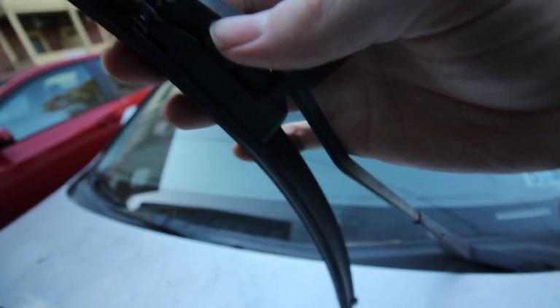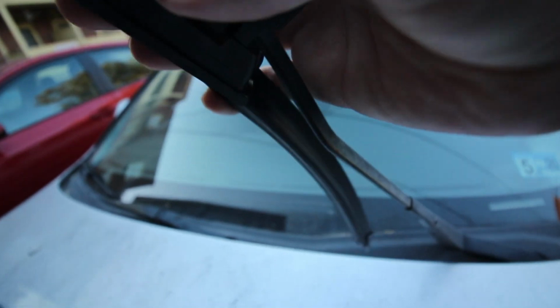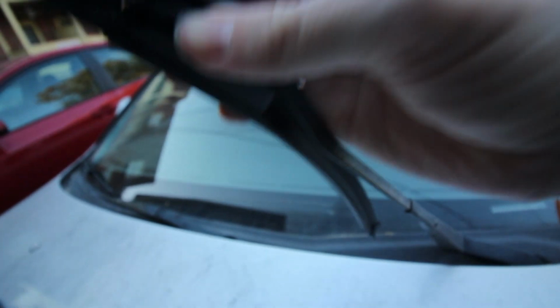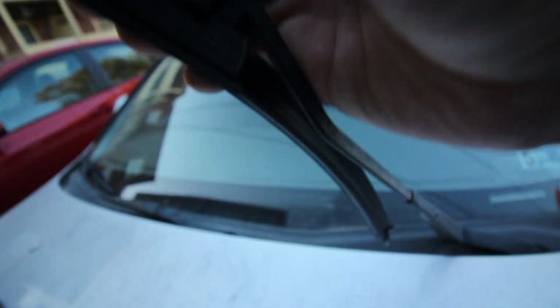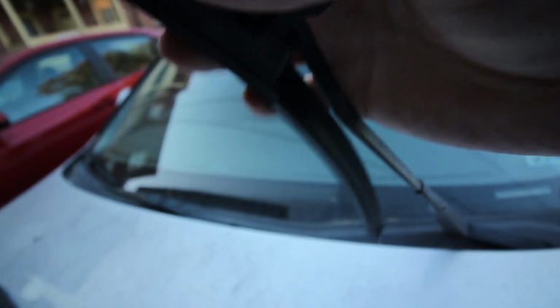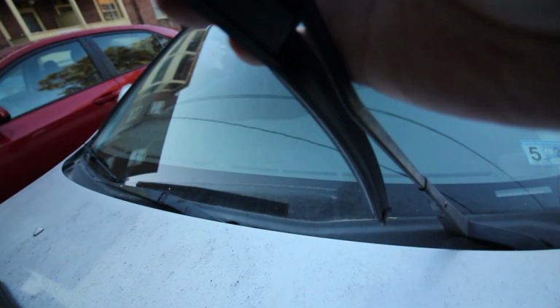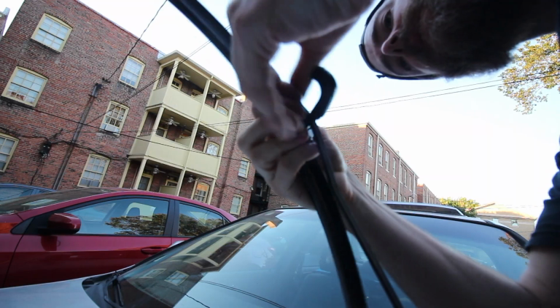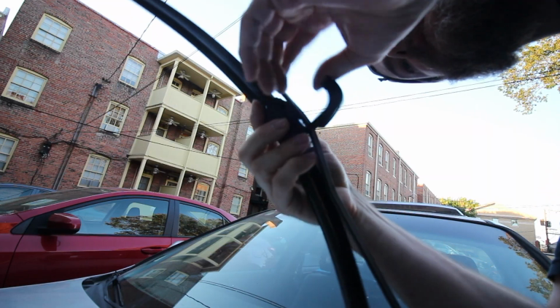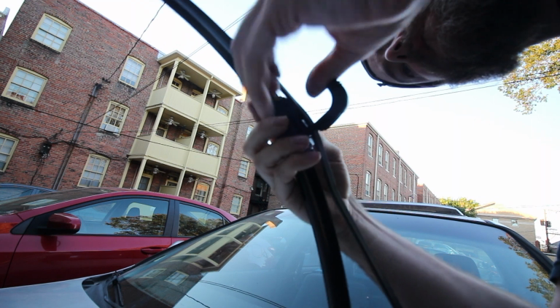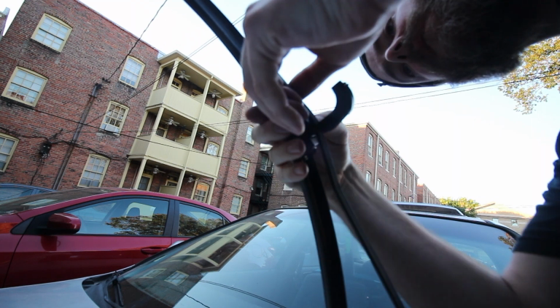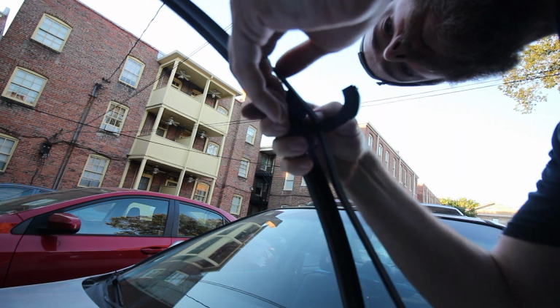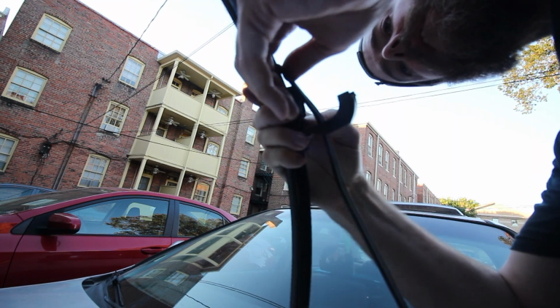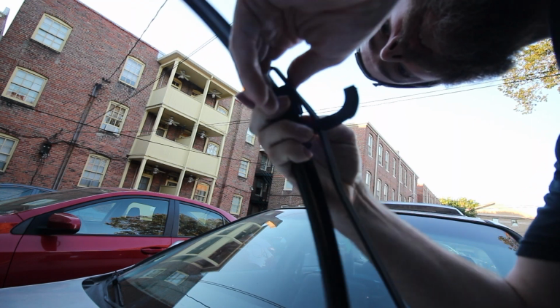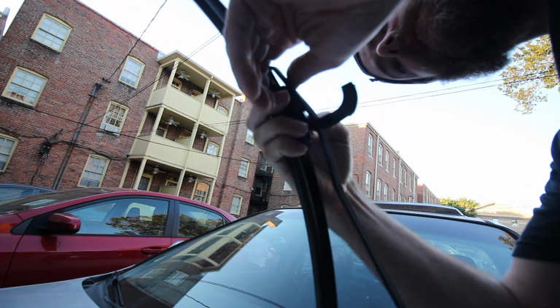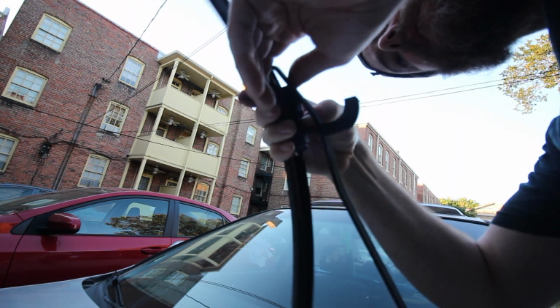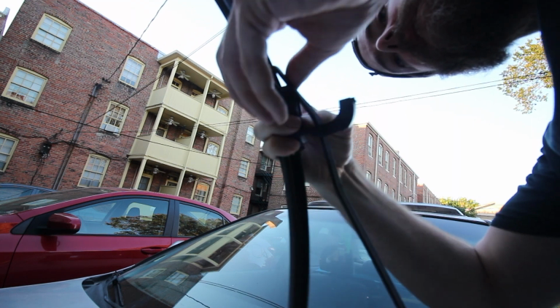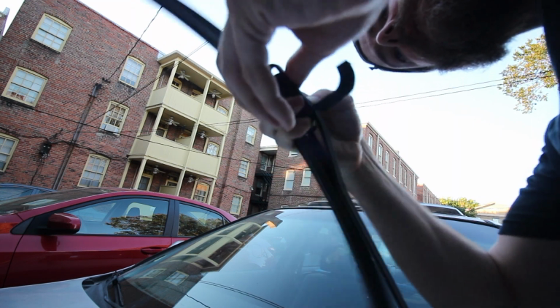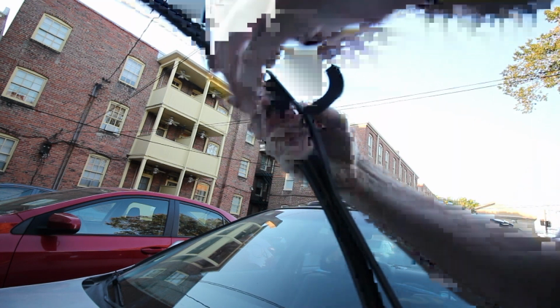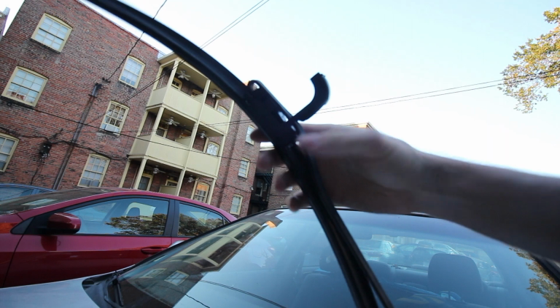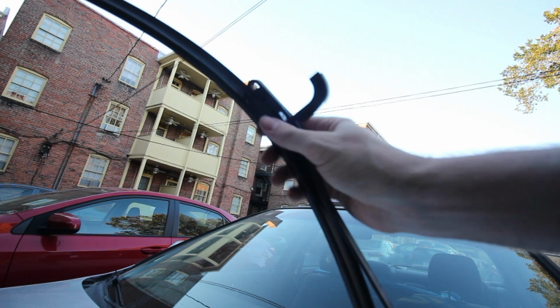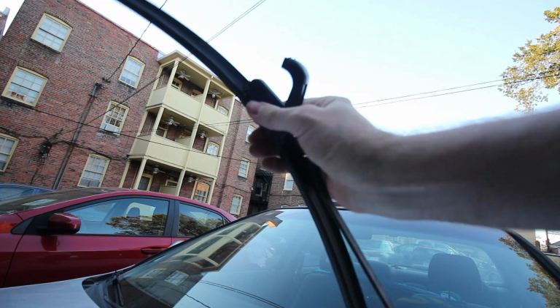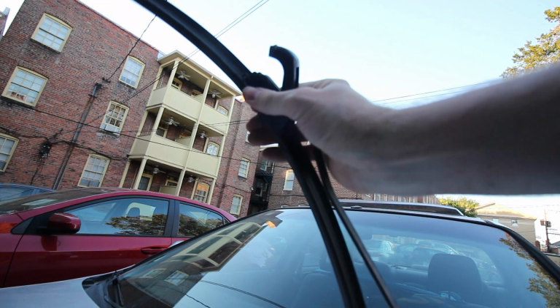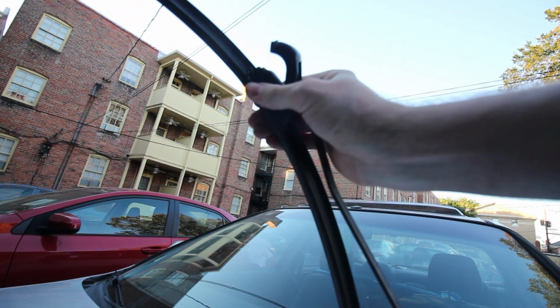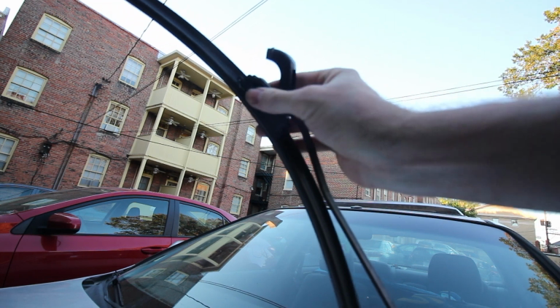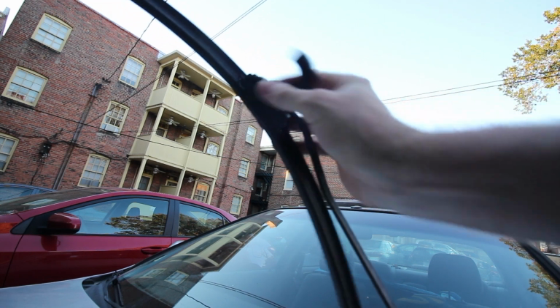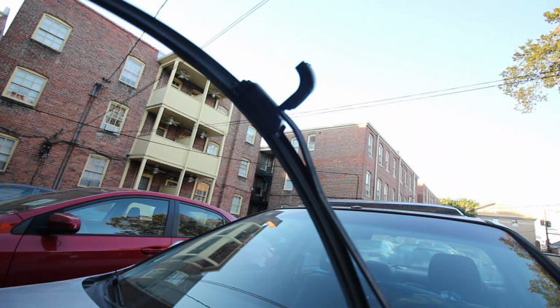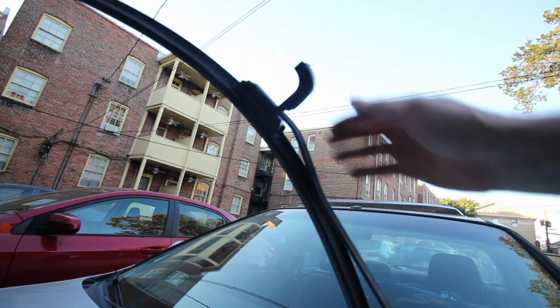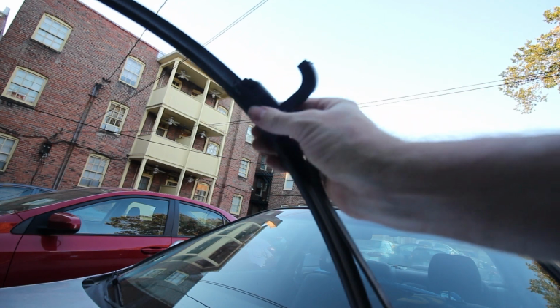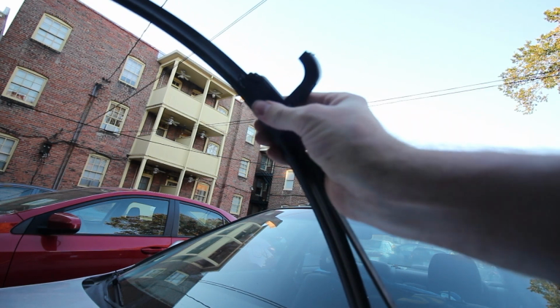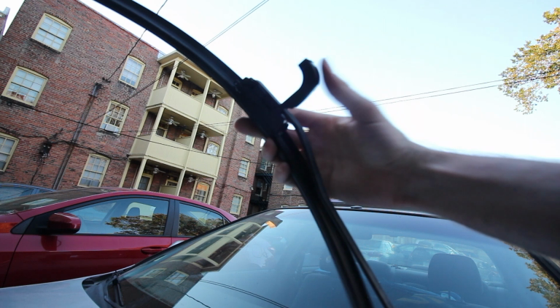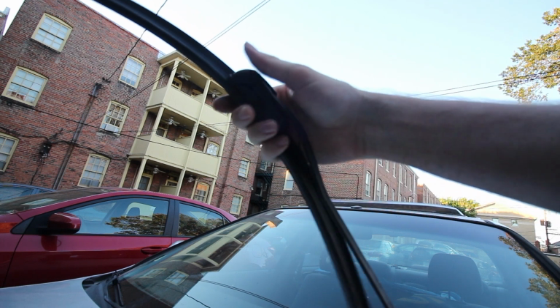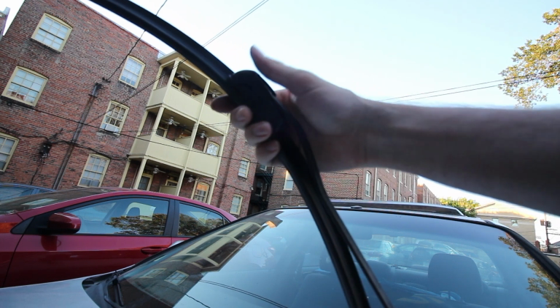It's hard to do this with one hand. There we go — just had to wiggle it on there, and then snap it.